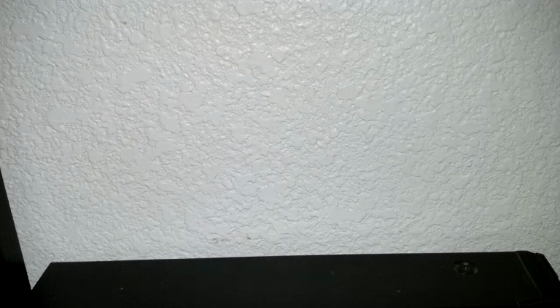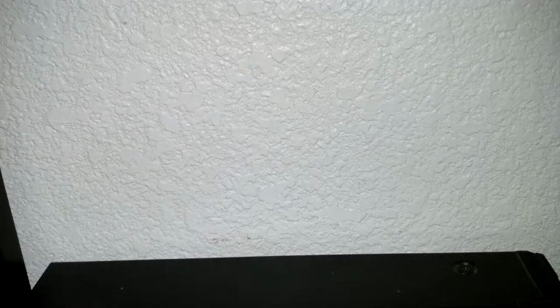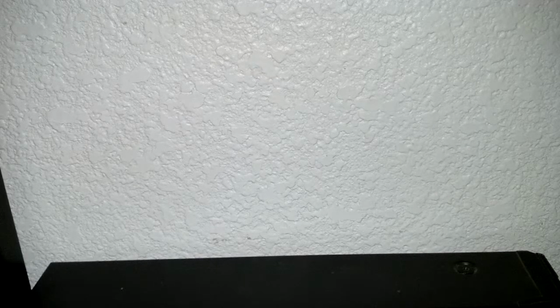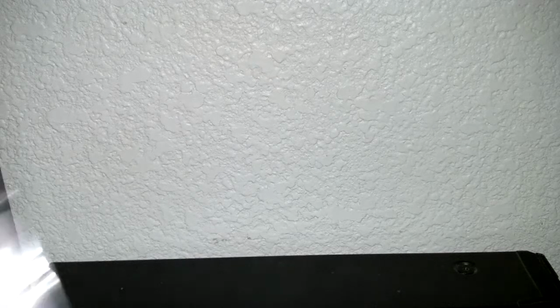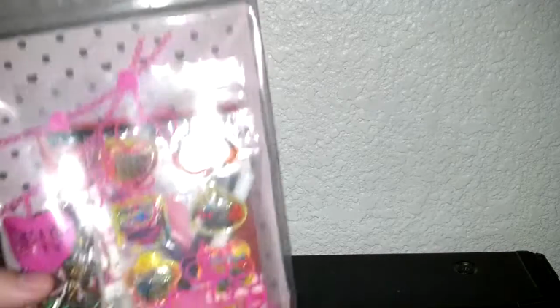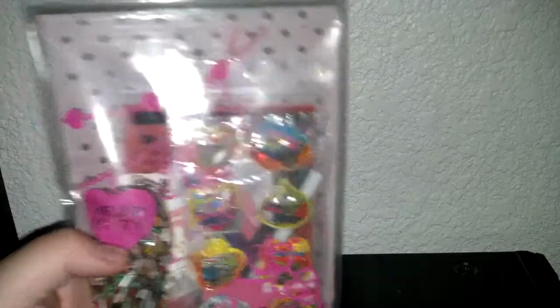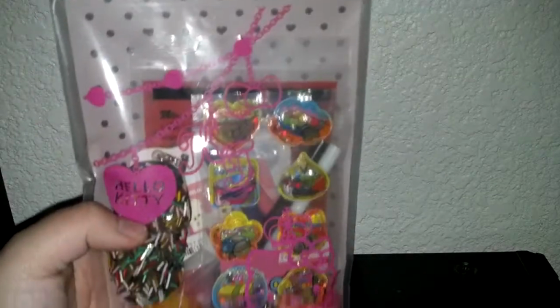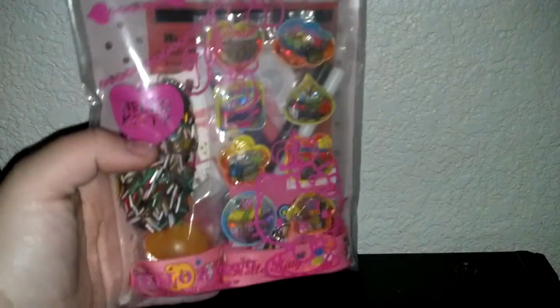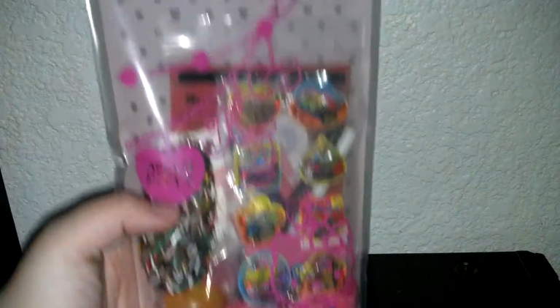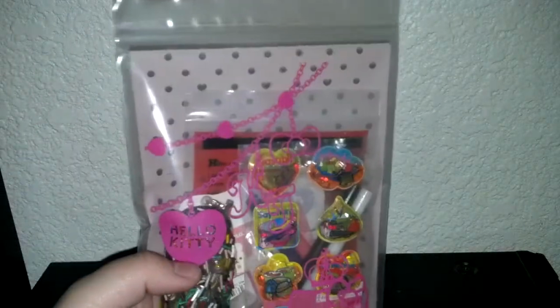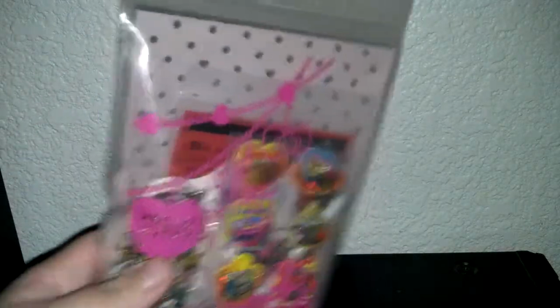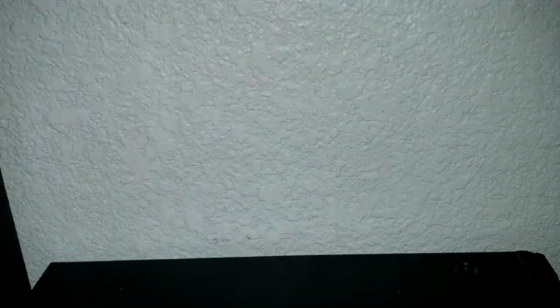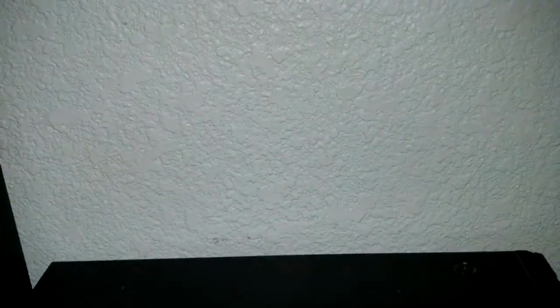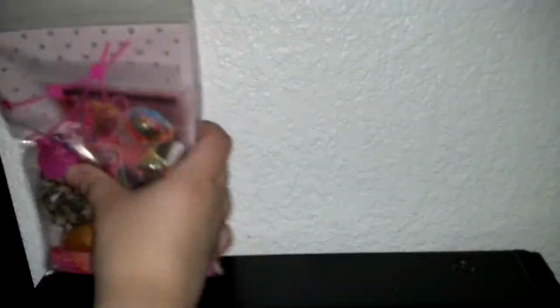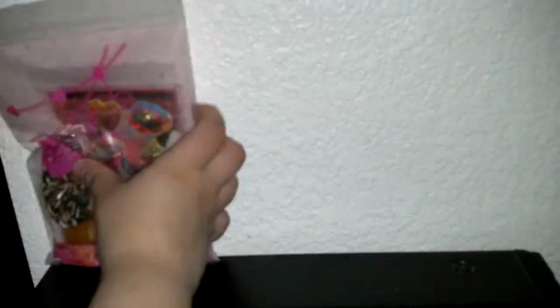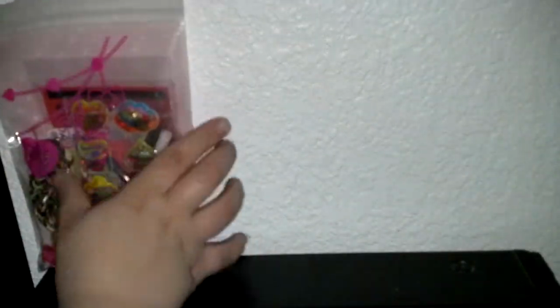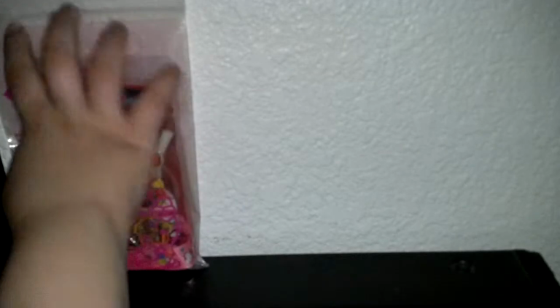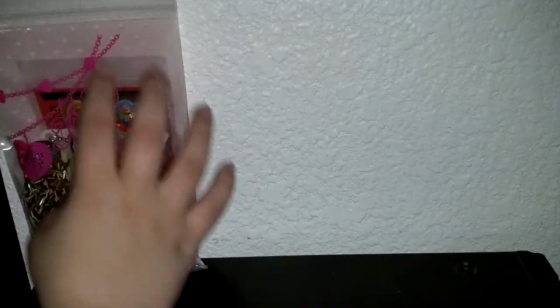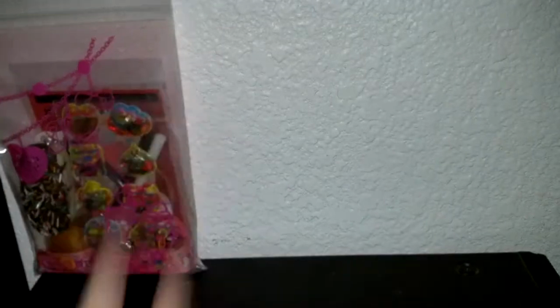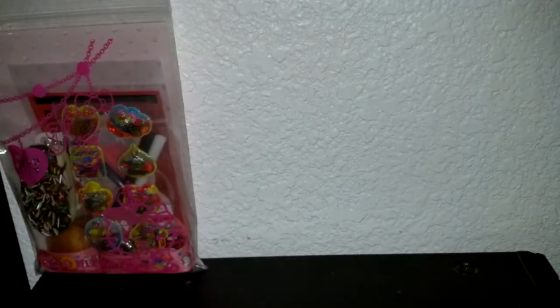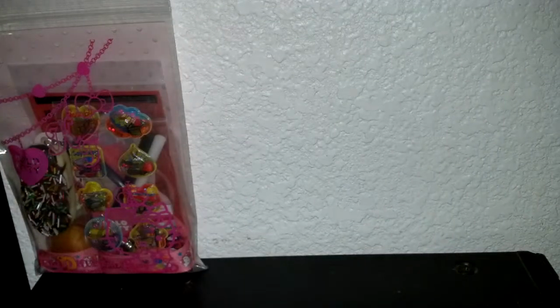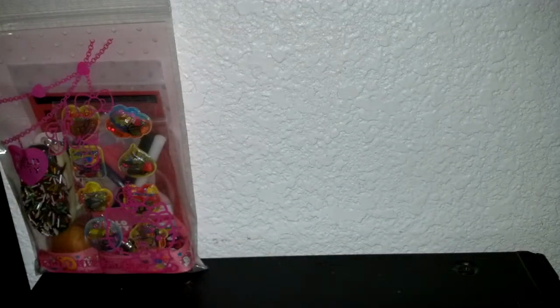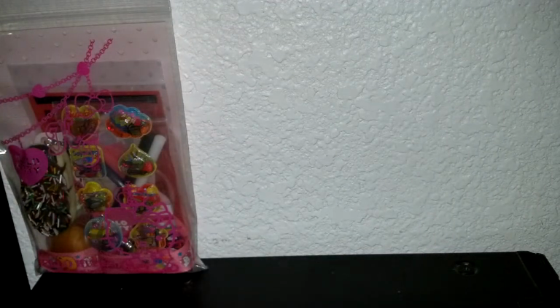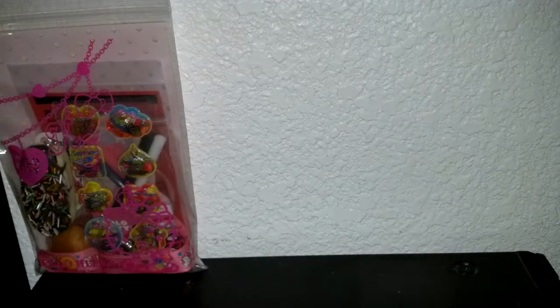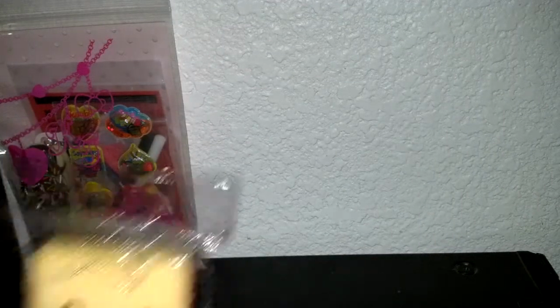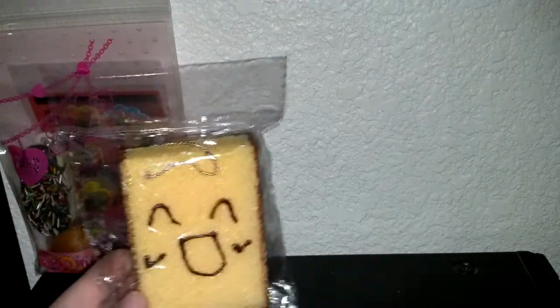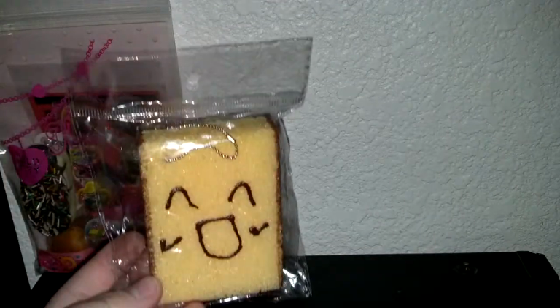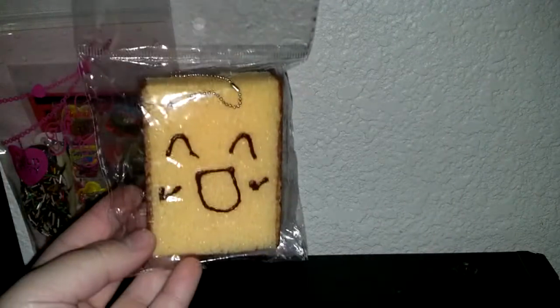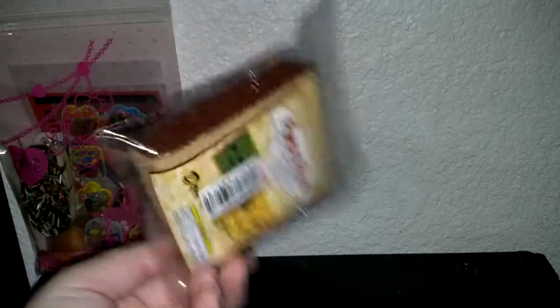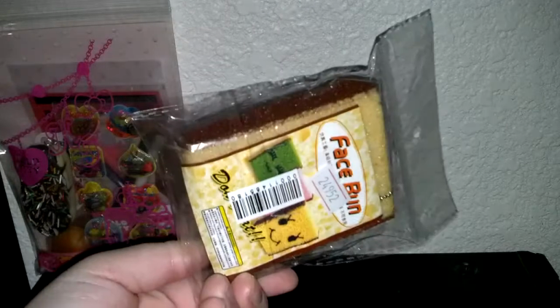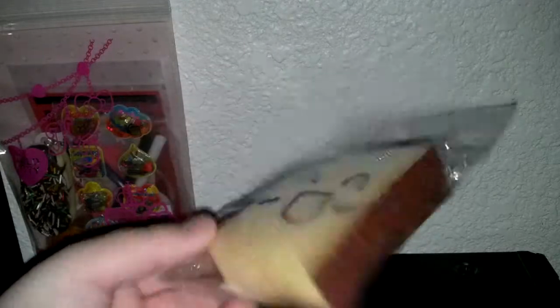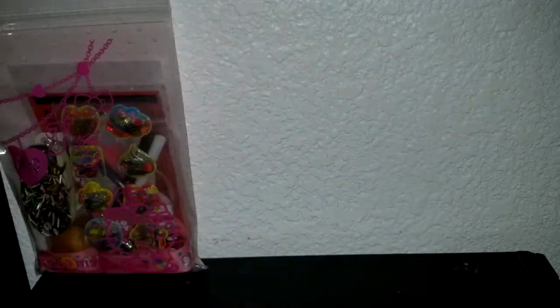So the first order confirmation is for X Music Notes, so she ordered the Kawaii Grab Bag. The next order confirmation is for Kawaii Craft Dreamer, so she ordered the Super Squishy Toast or the Face Bun.